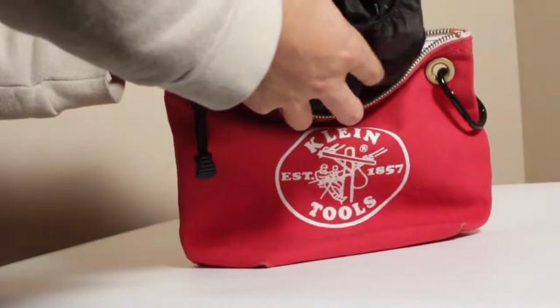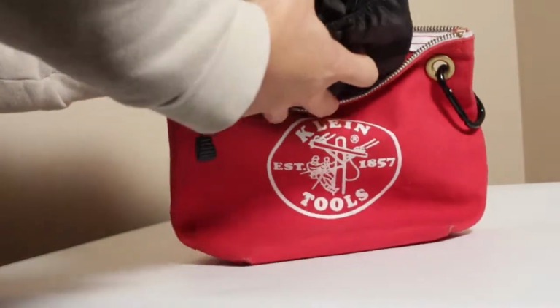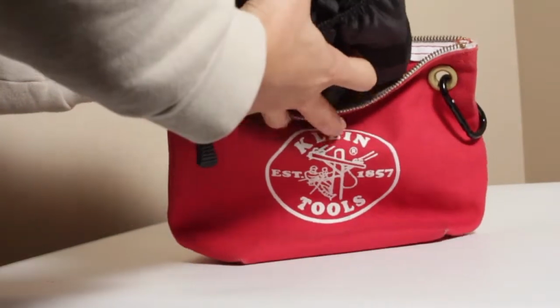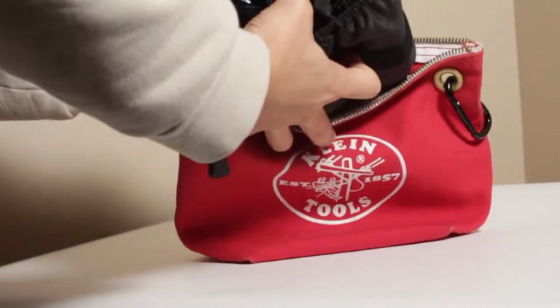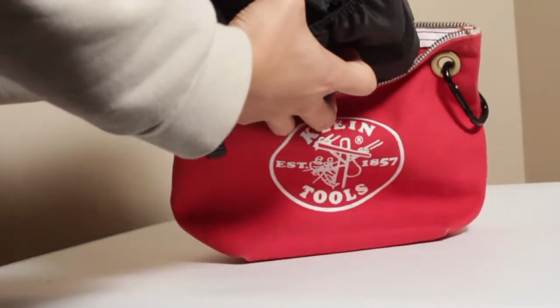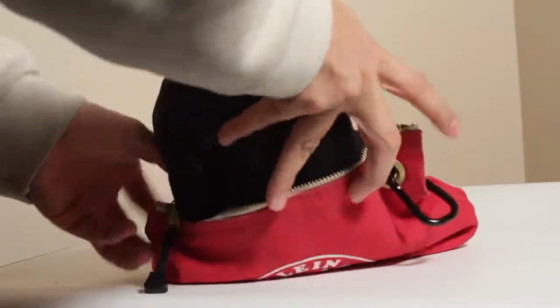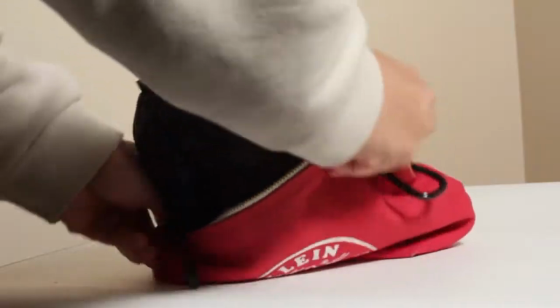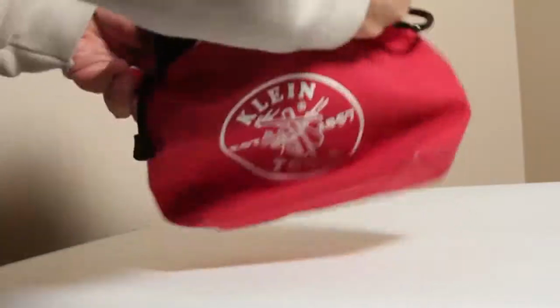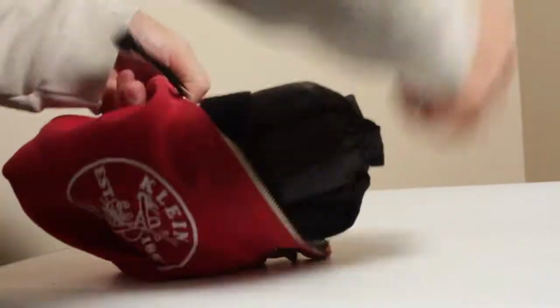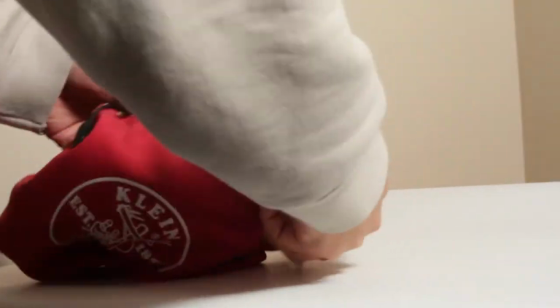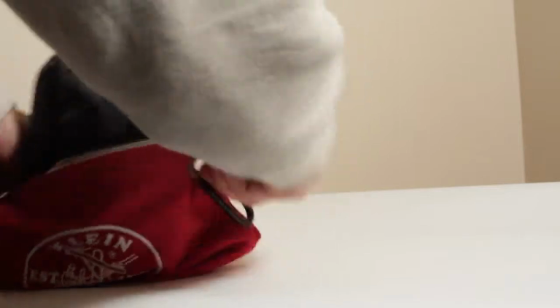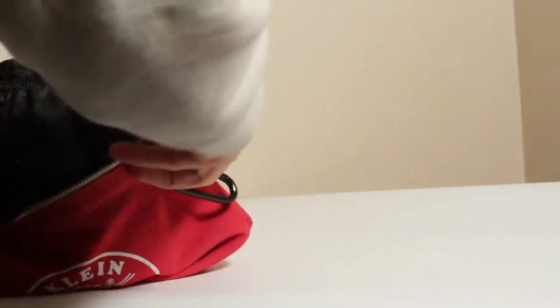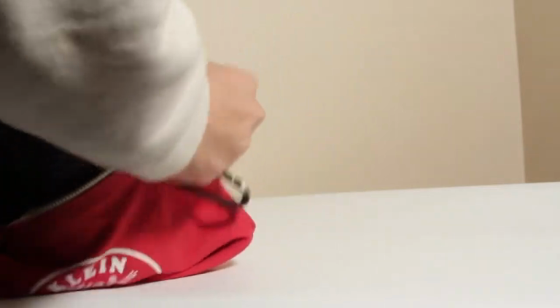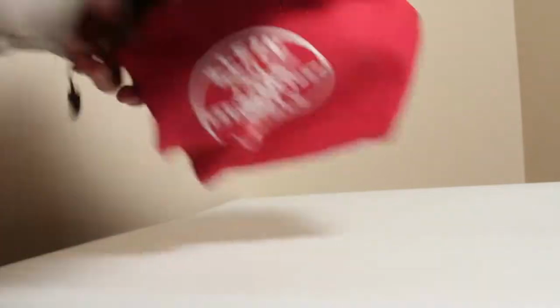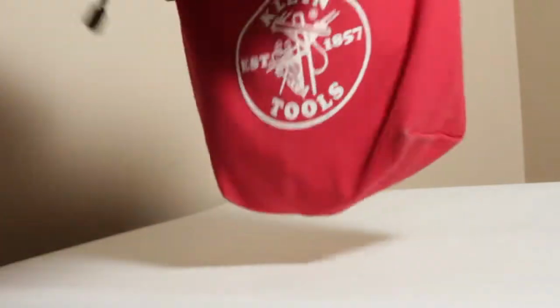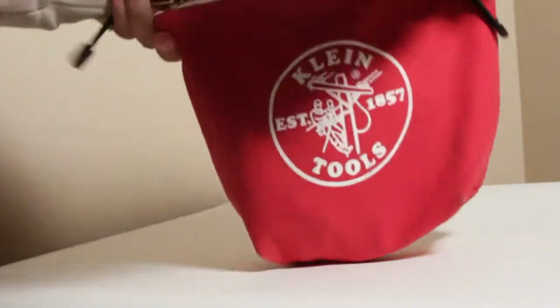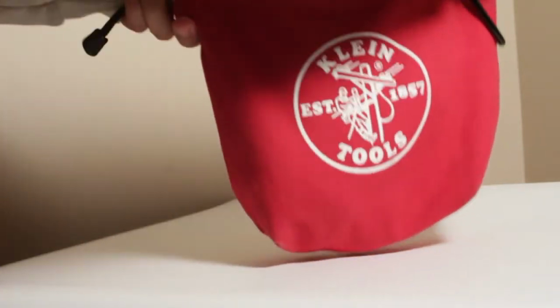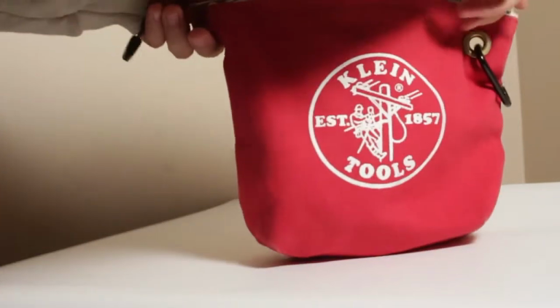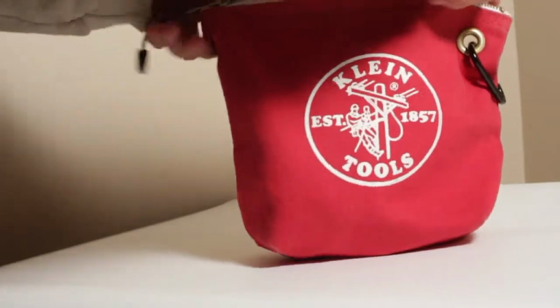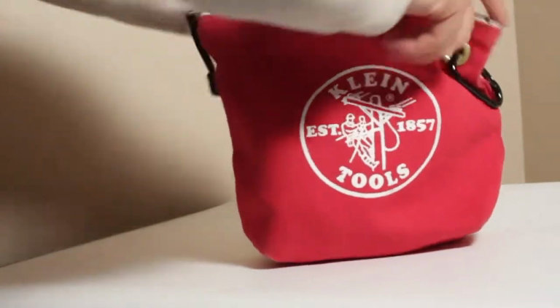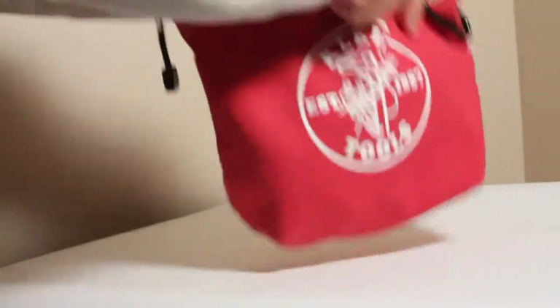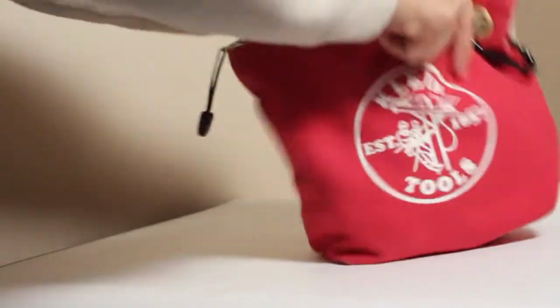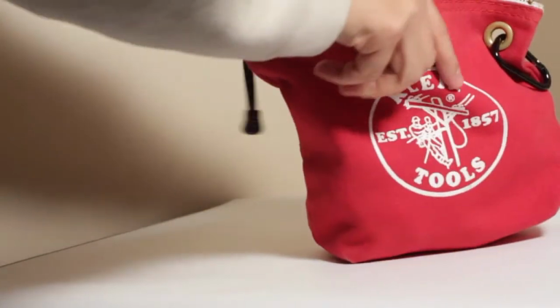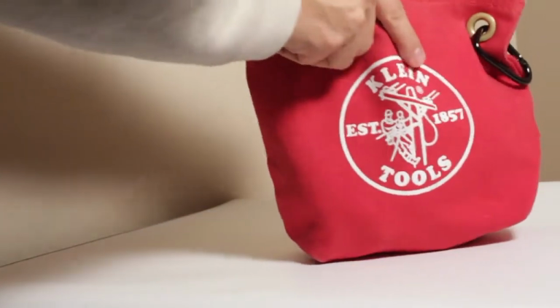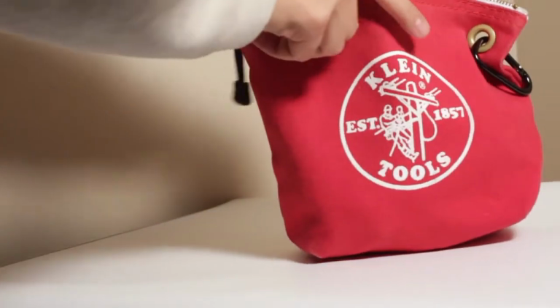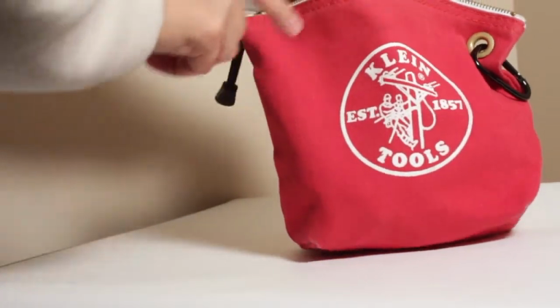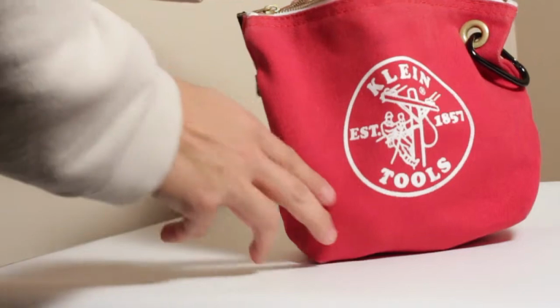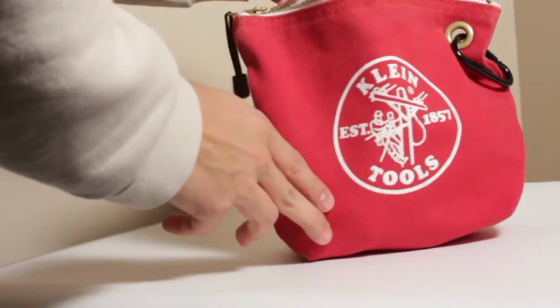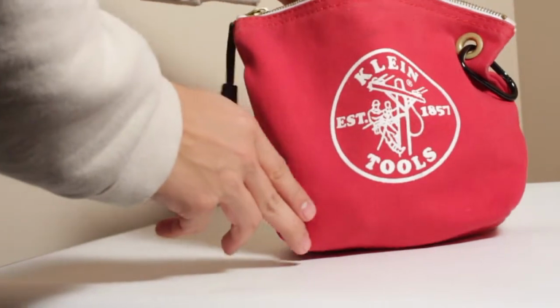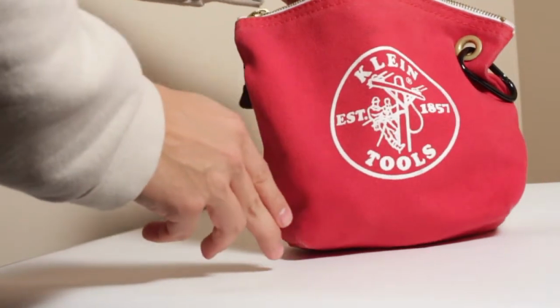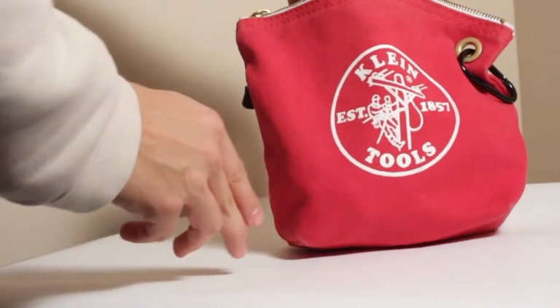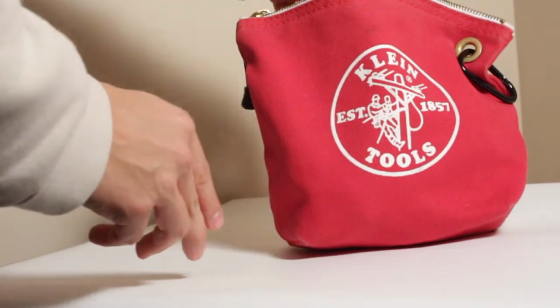These bags are actually really useful because not only can they be used to carry stuff, they can also be used for things like this, and they're just really well-built and durable, so you can get a lot of uses out of them in a lot of different things.